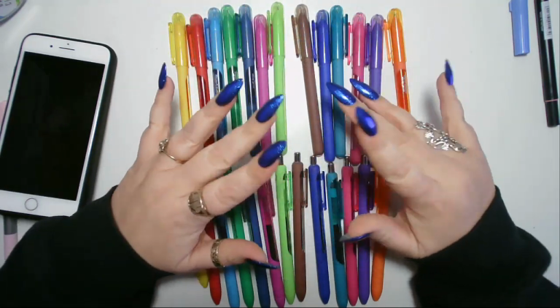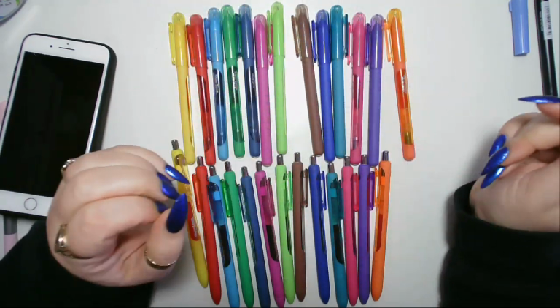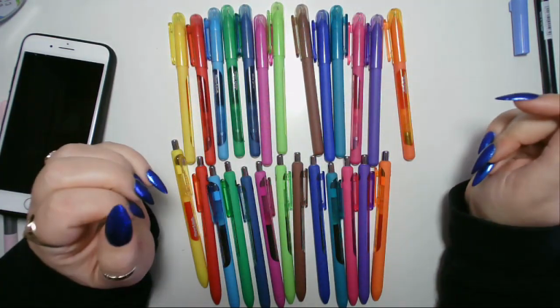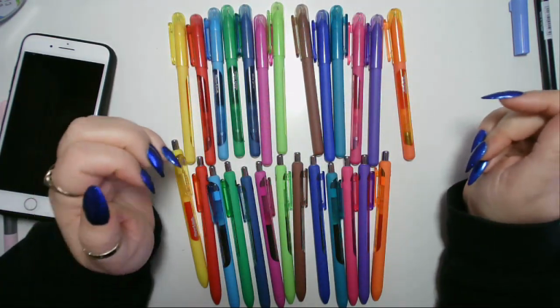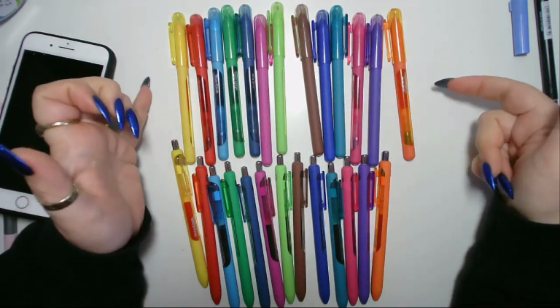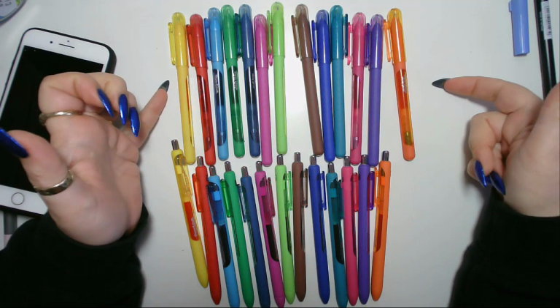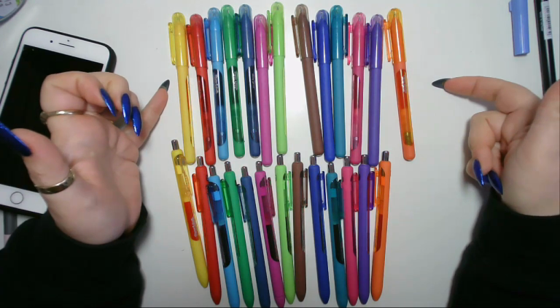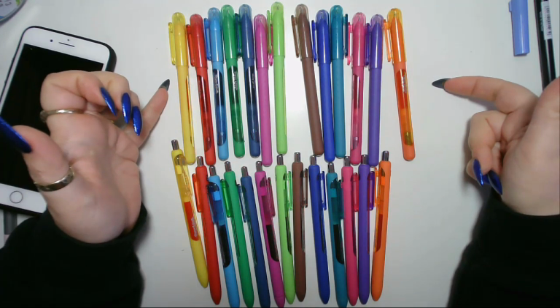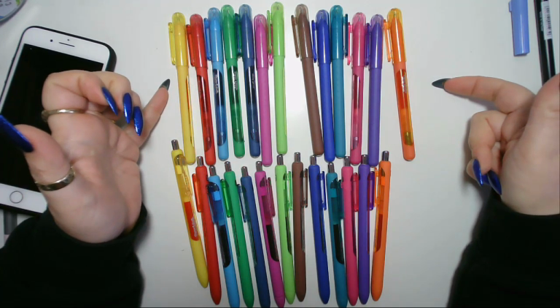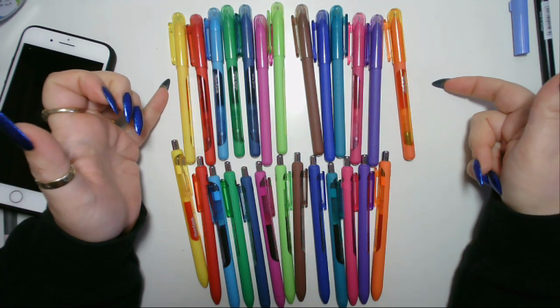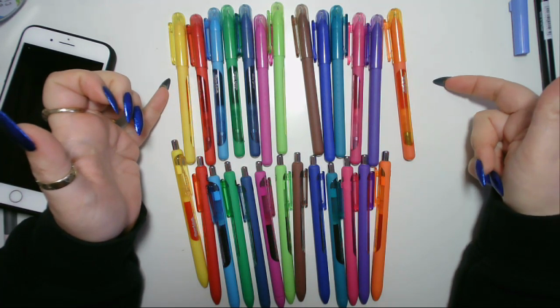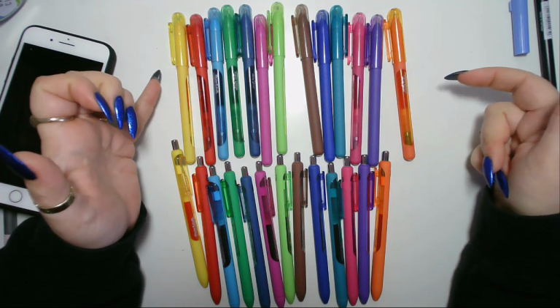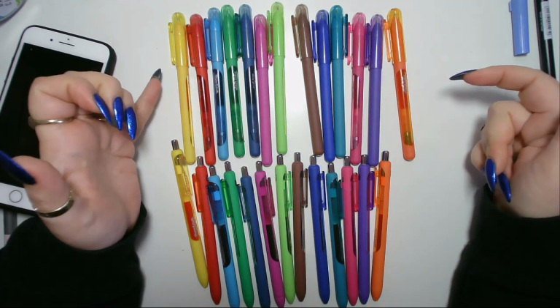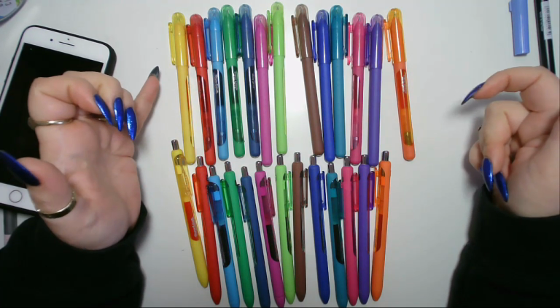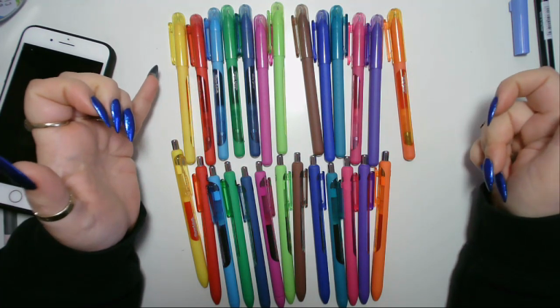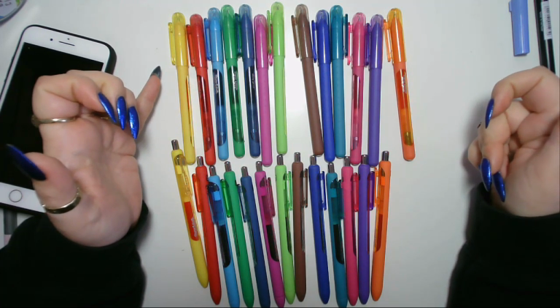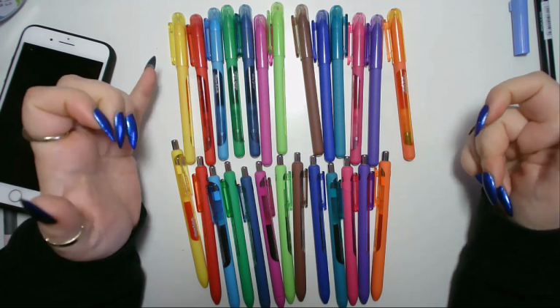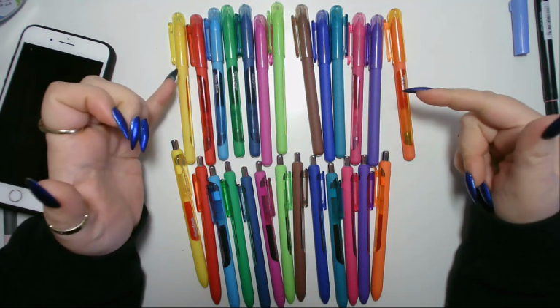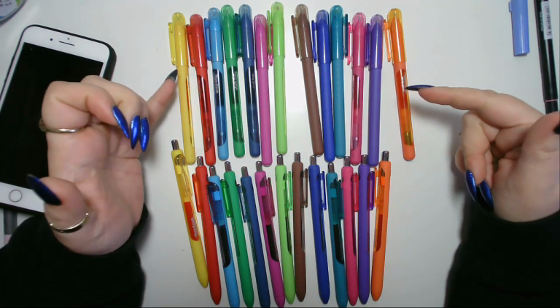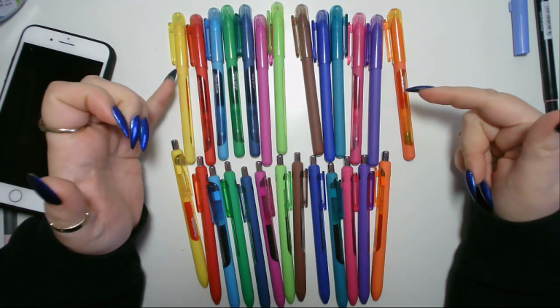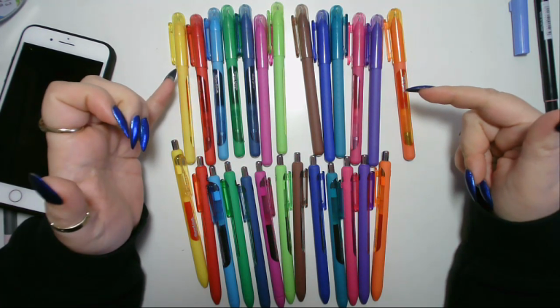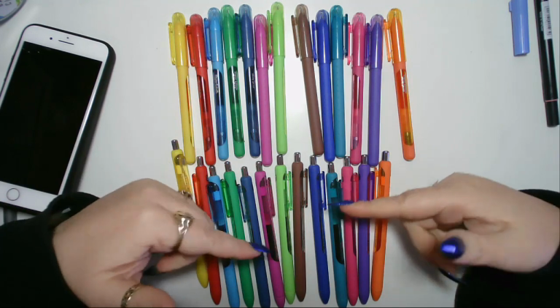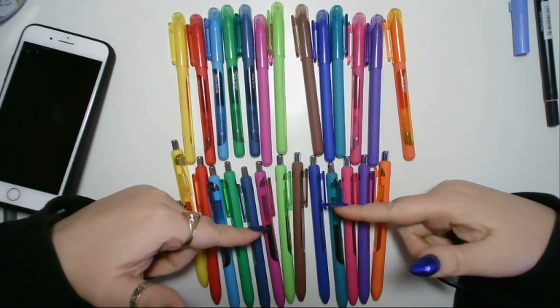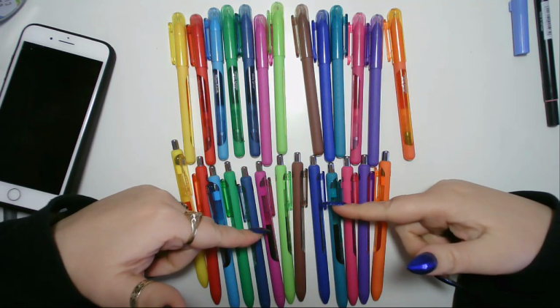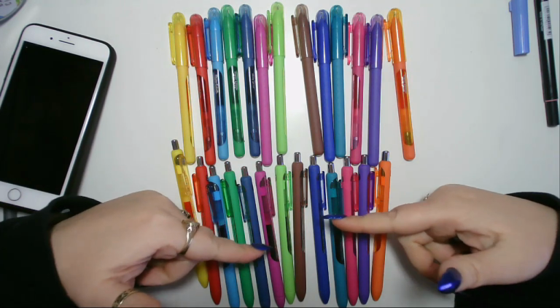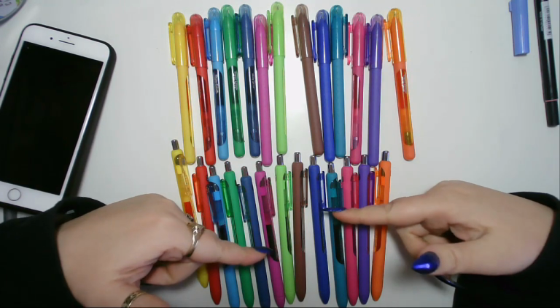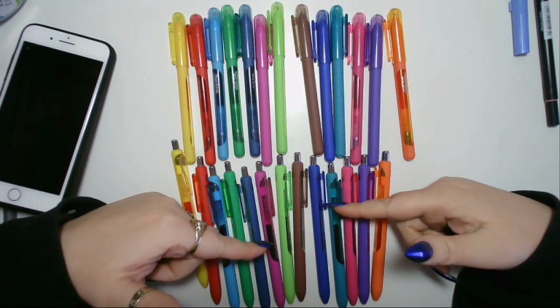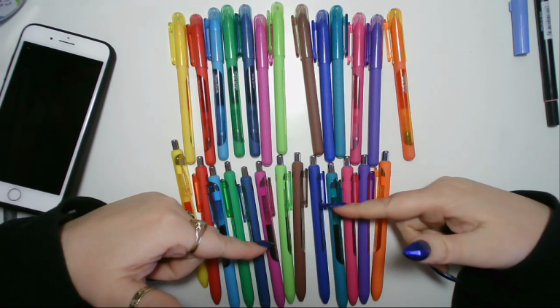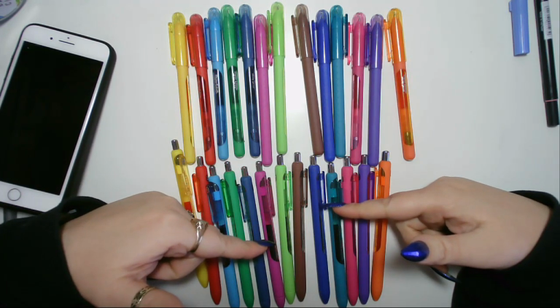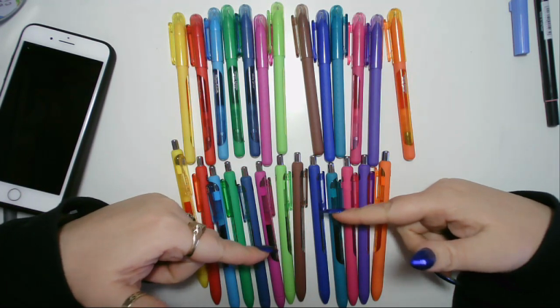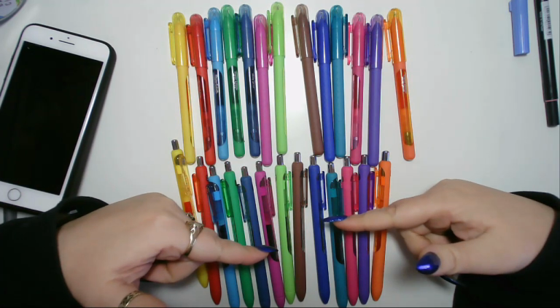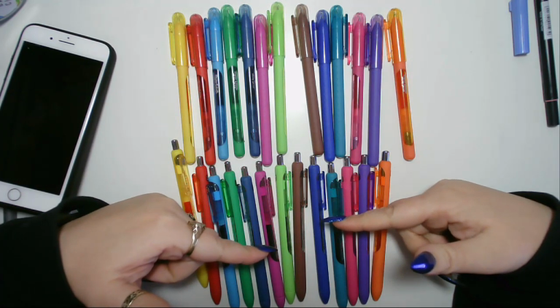Hi. The pens at the top are Paper Mate InkJoy Gel Pens 0.5. The pens at the bottom are Paper Mate InkJoy Gel Pens 0.7.